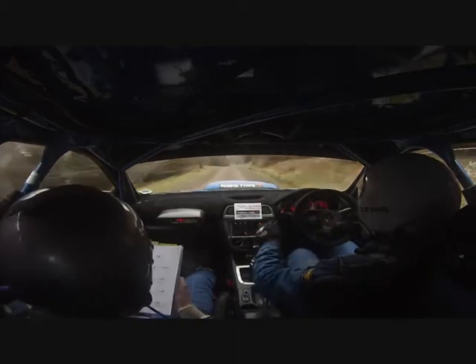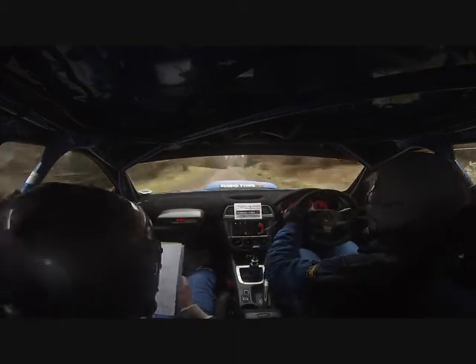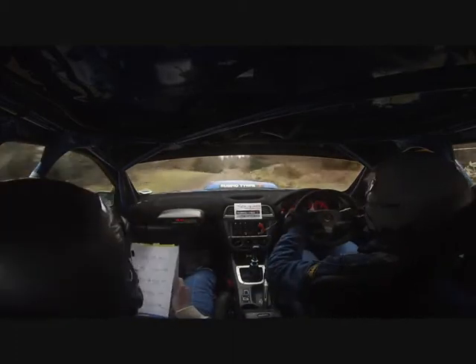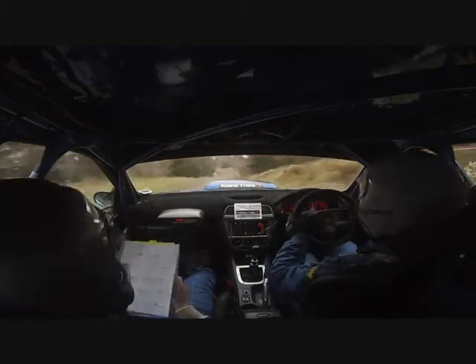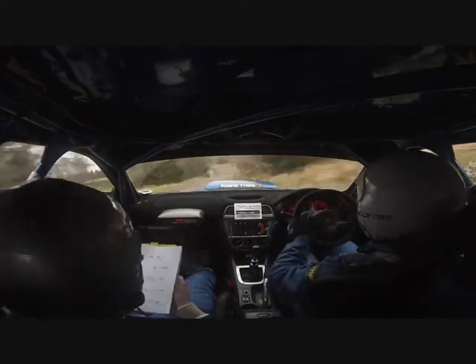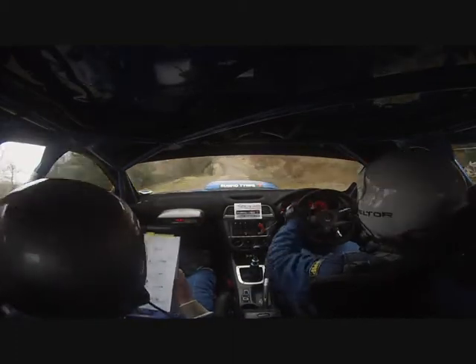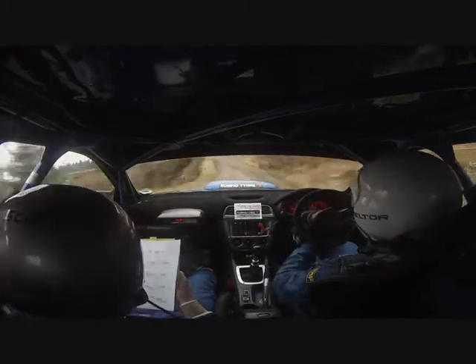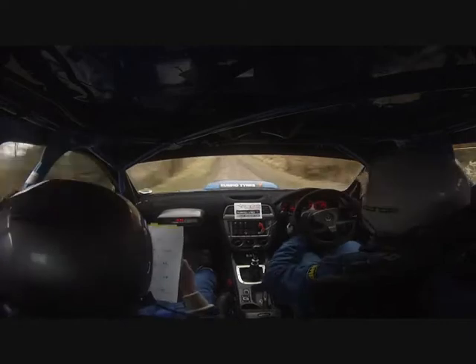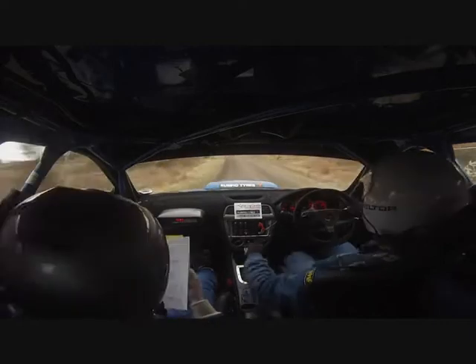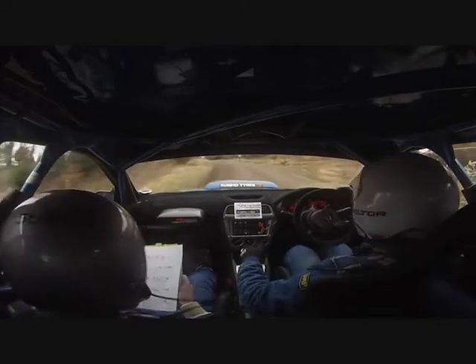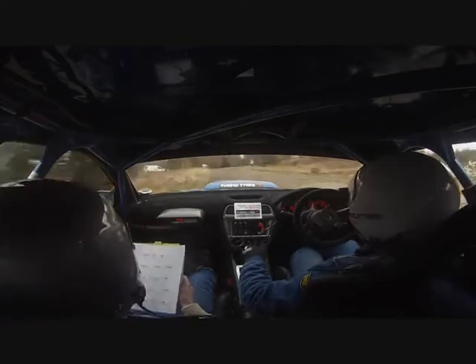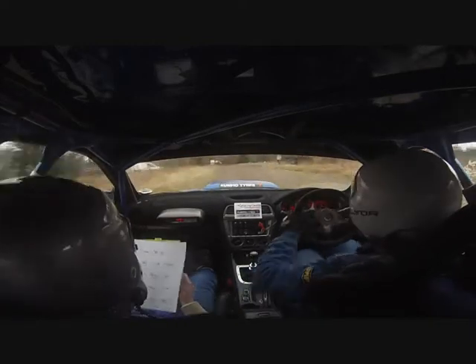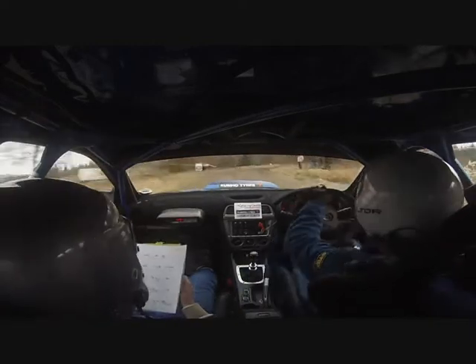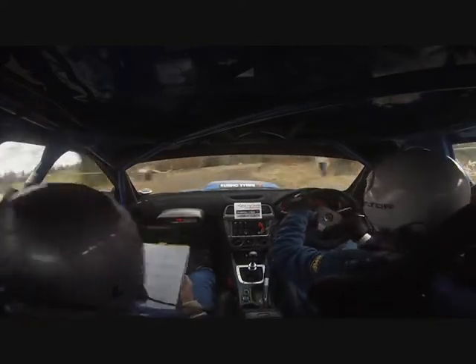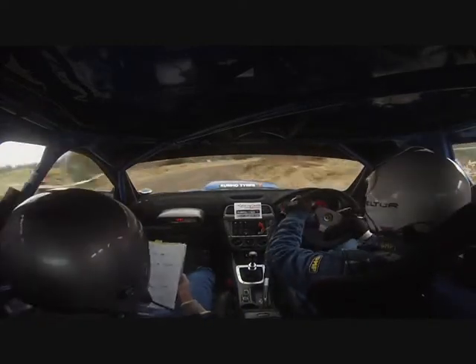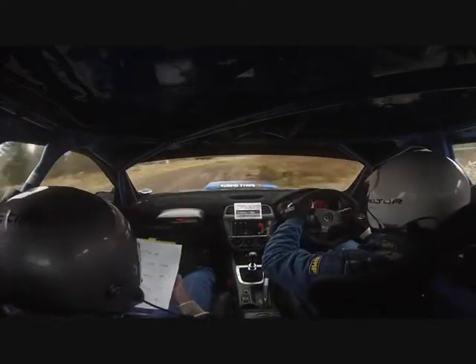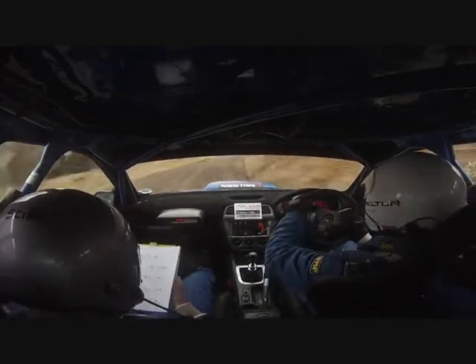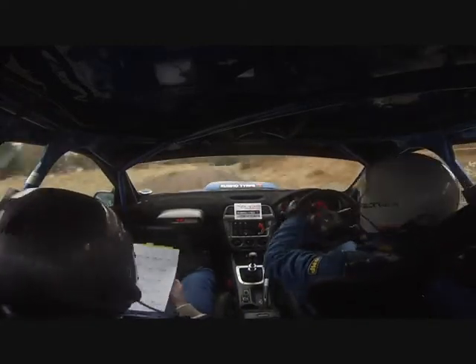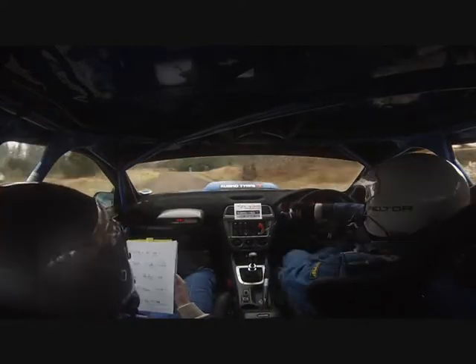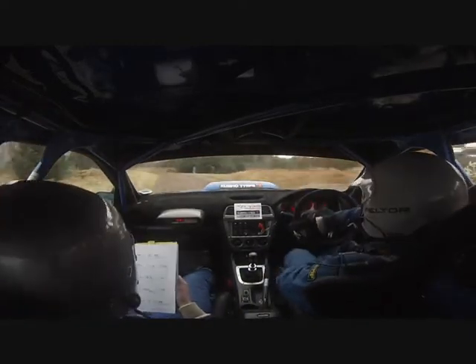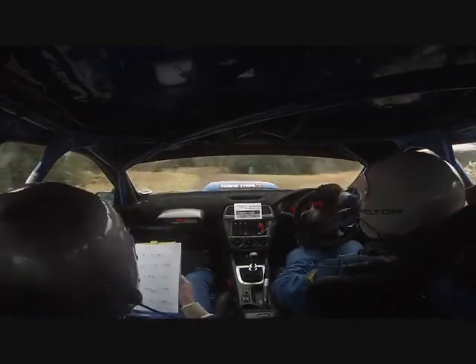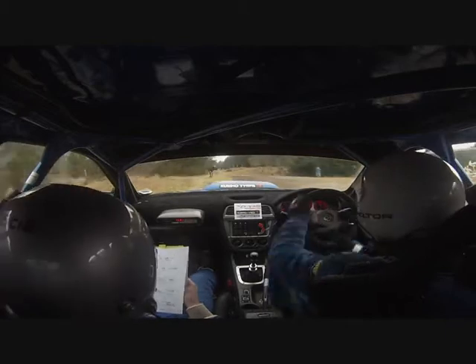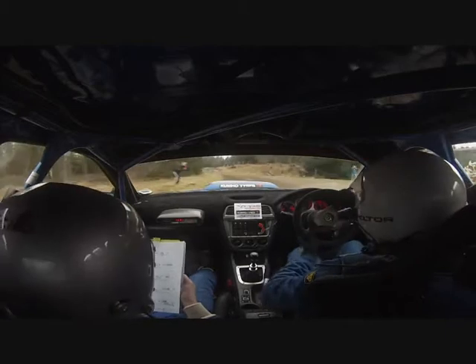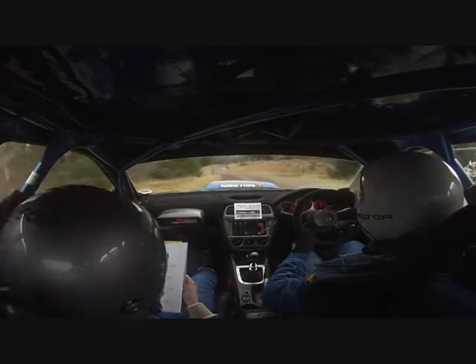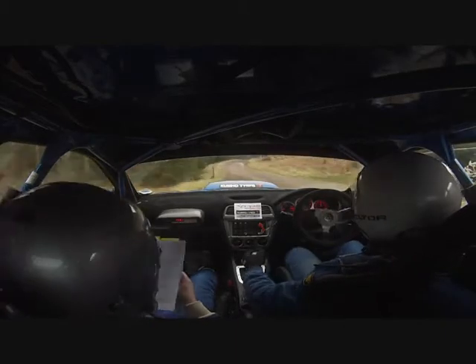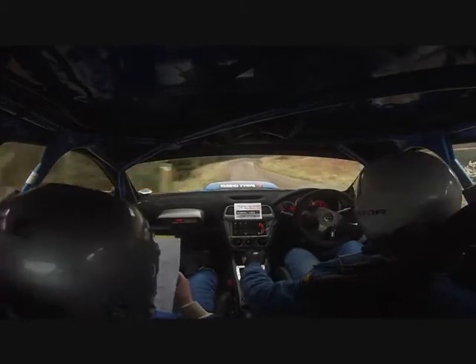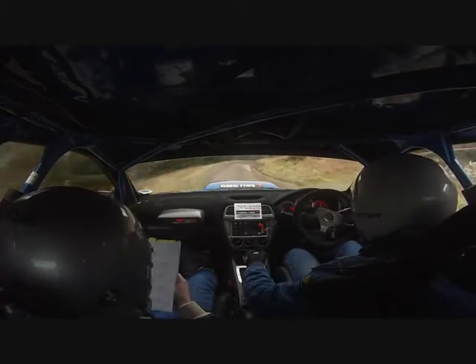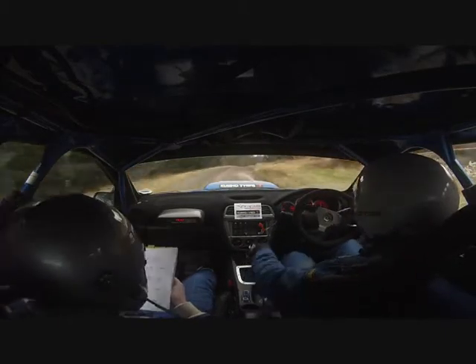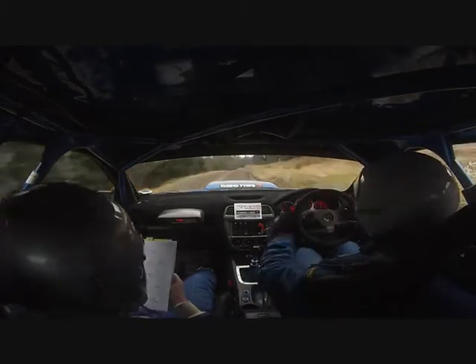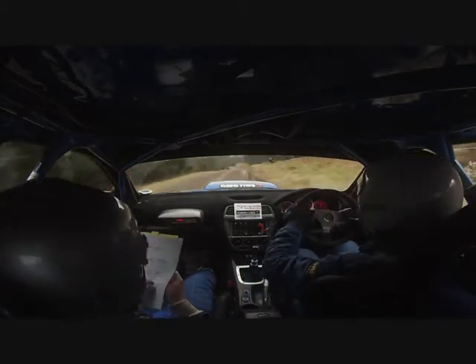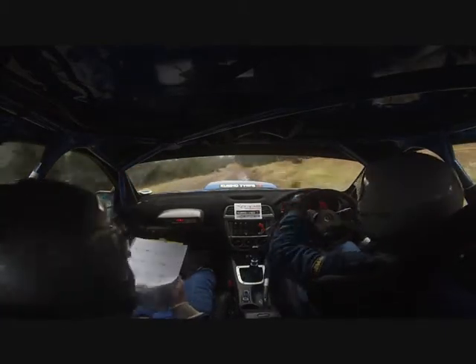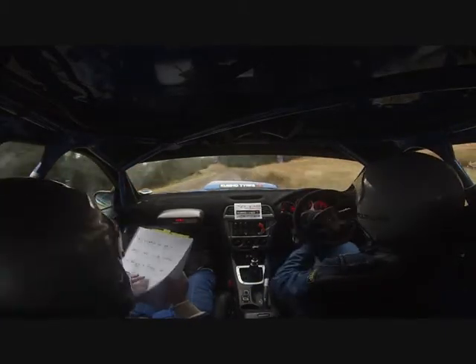Into 1 left, half long through dip. And open 4 right. And 2 left in of a crest. Post inside. Into 2 right, long. Carry. Into 2 left, in. Into tight 3 right.